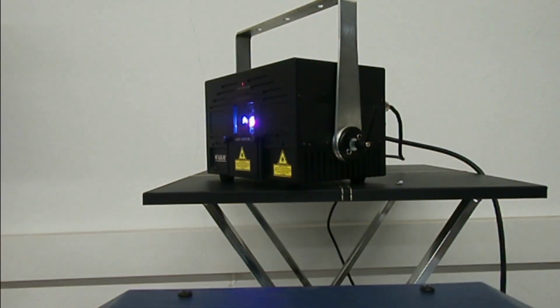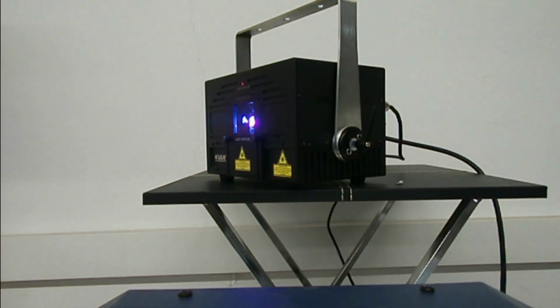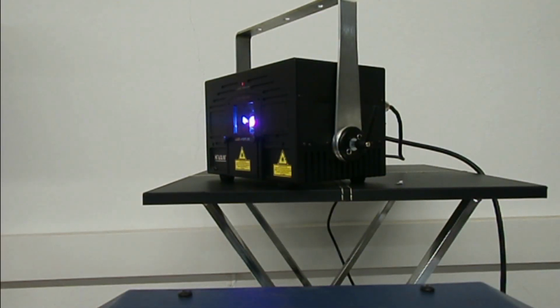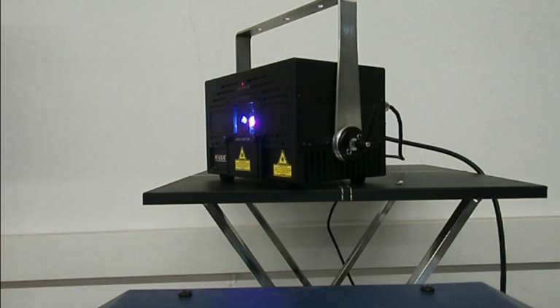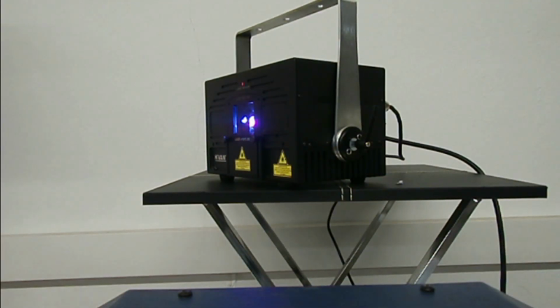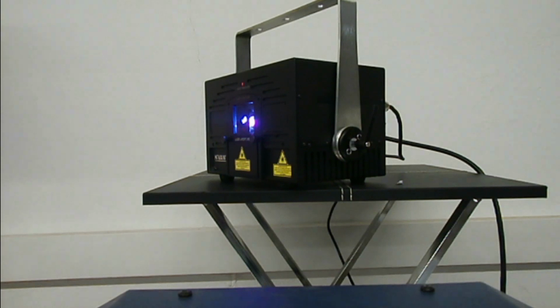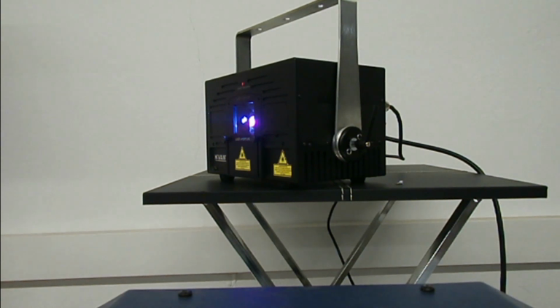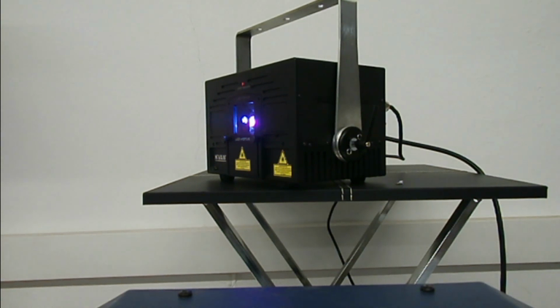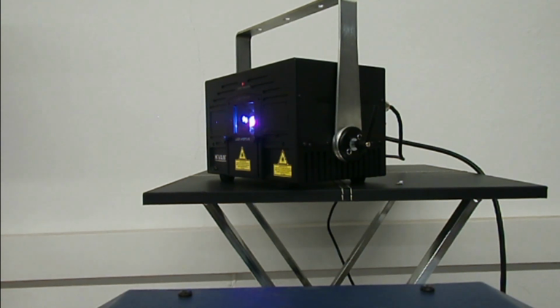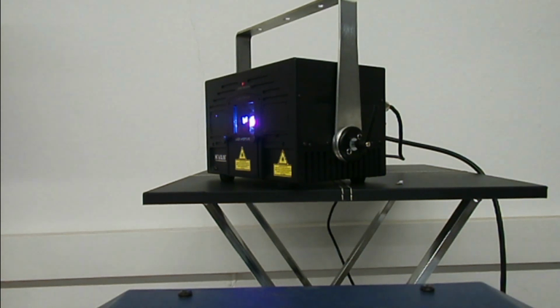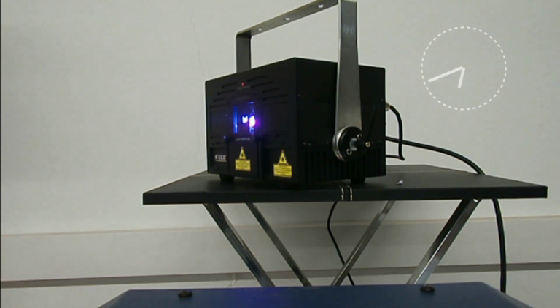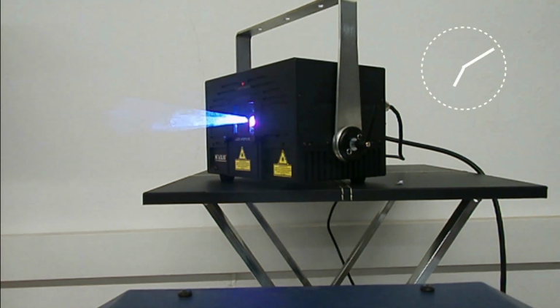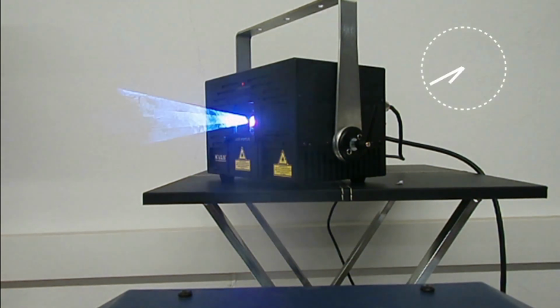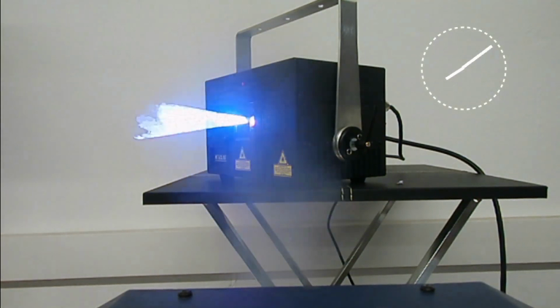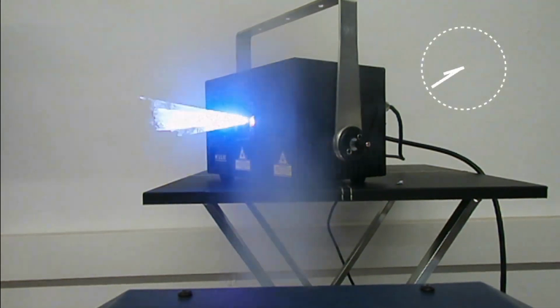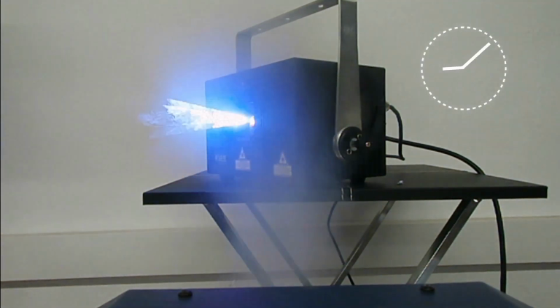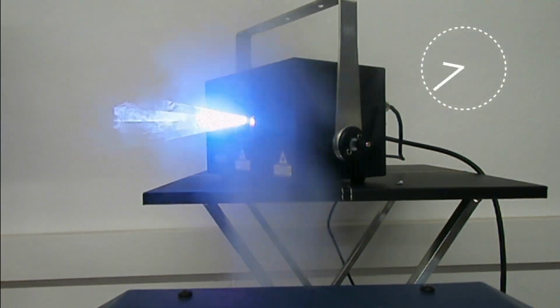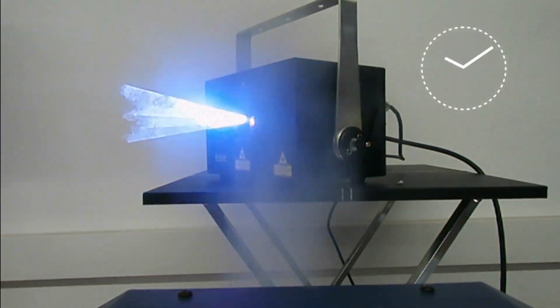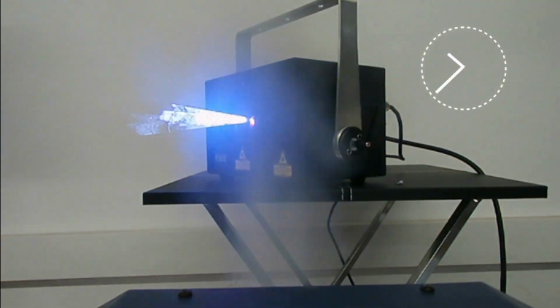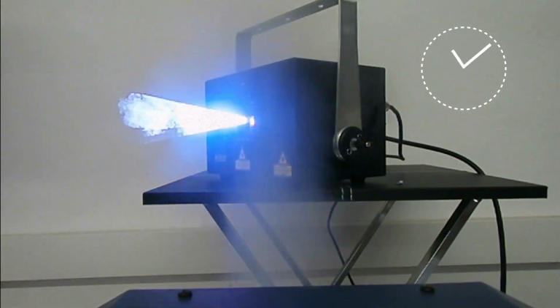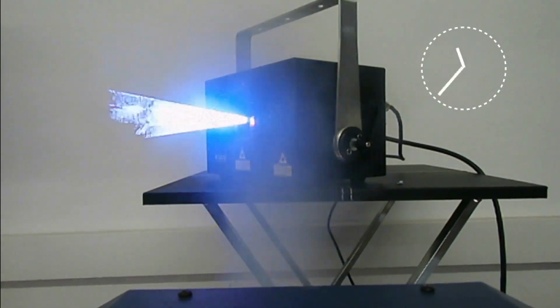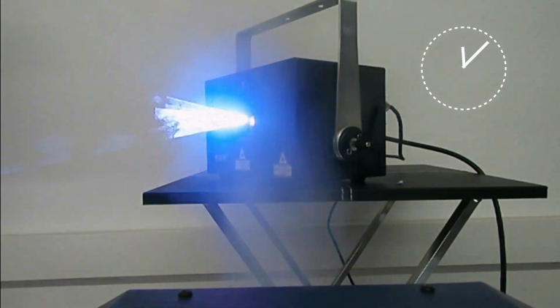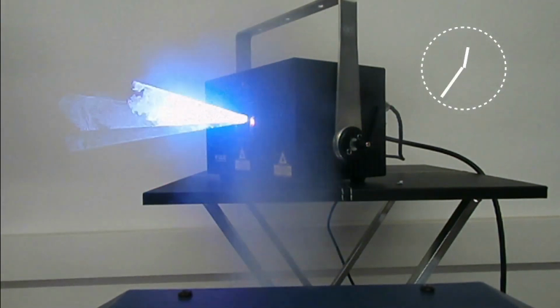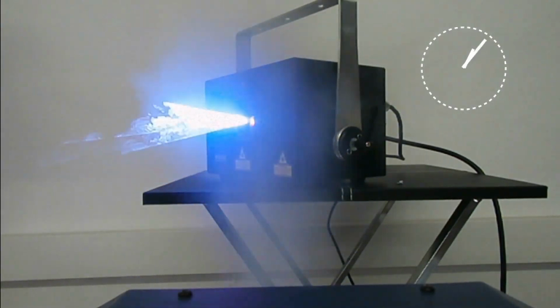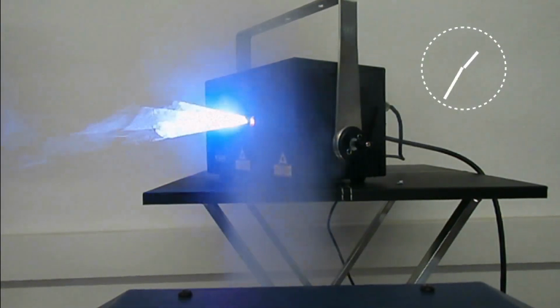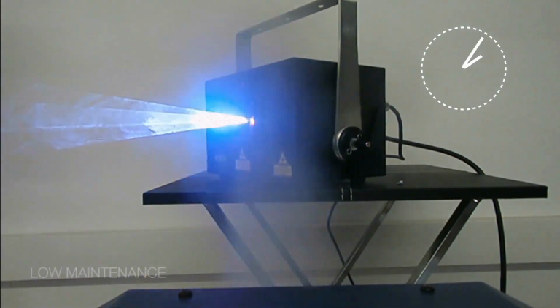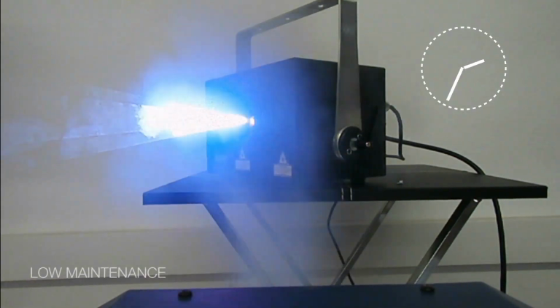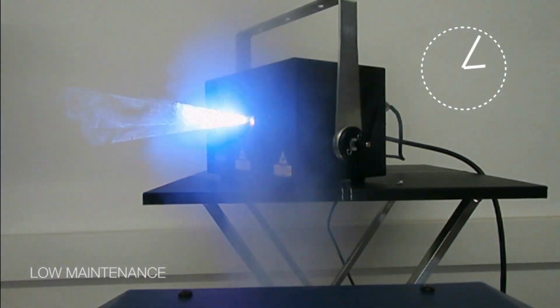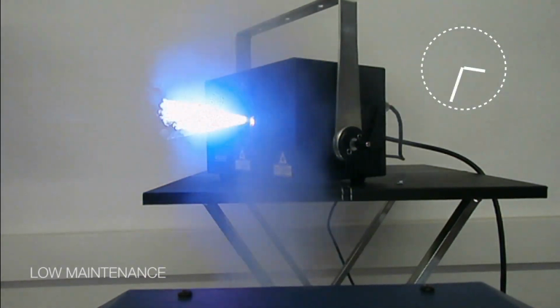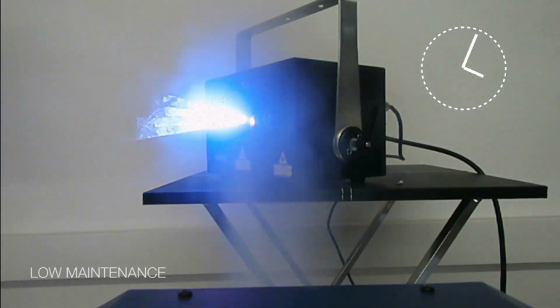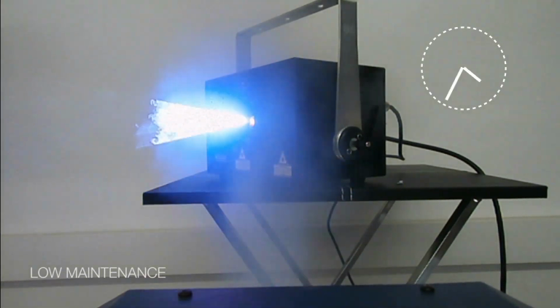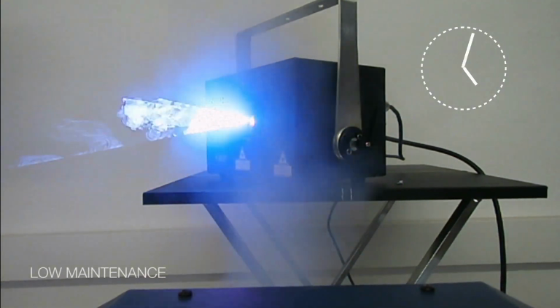The dust-proof housing with its sophisticated cooling system was extensively tested in a smoke chamber. This durable and well-developed design ensures good stability and low maintenance requirements of the system, which saves you time and money.